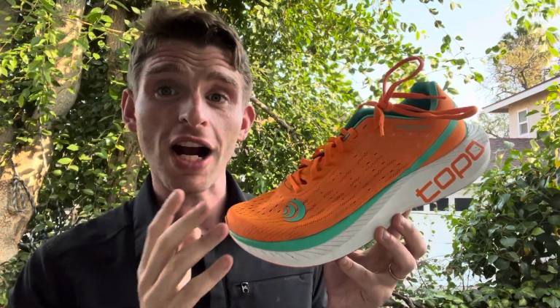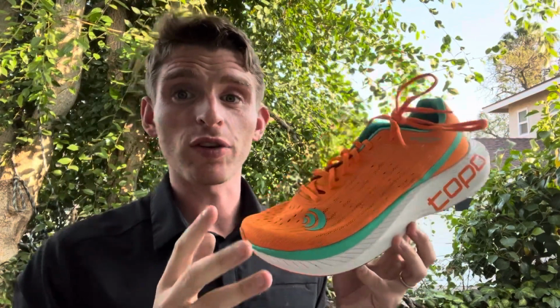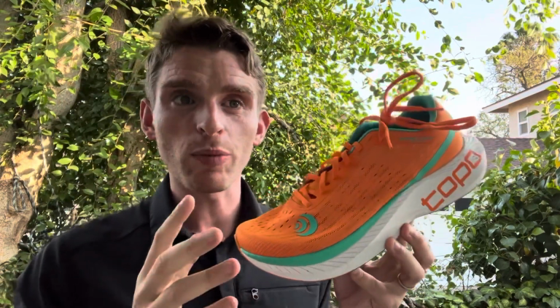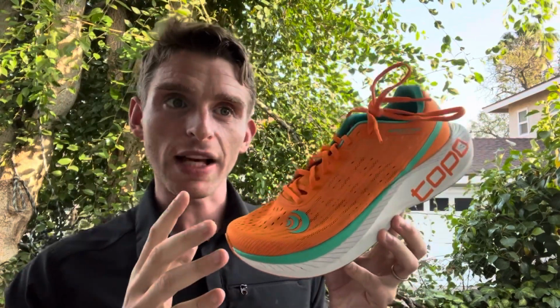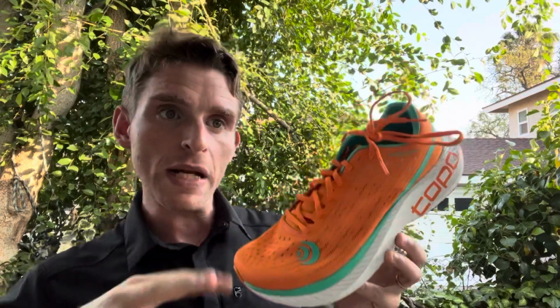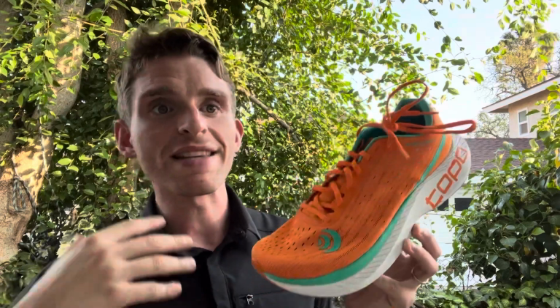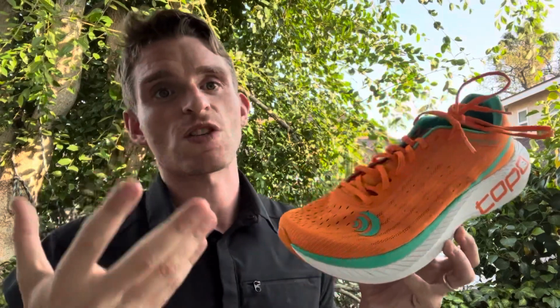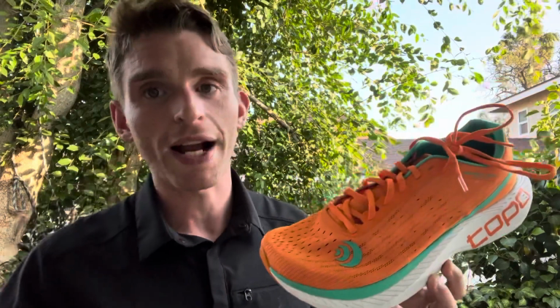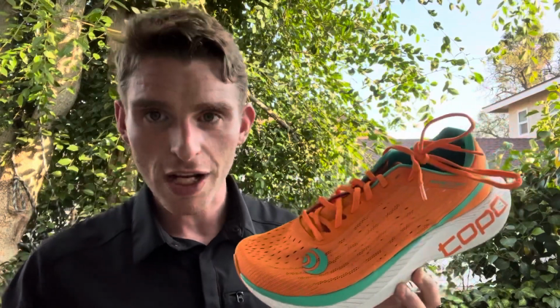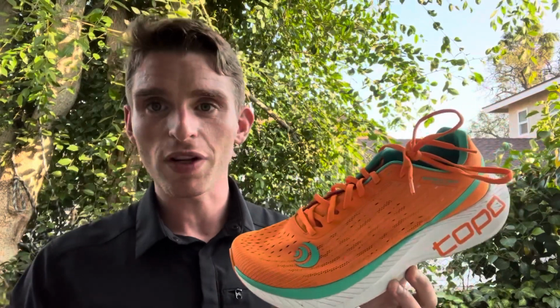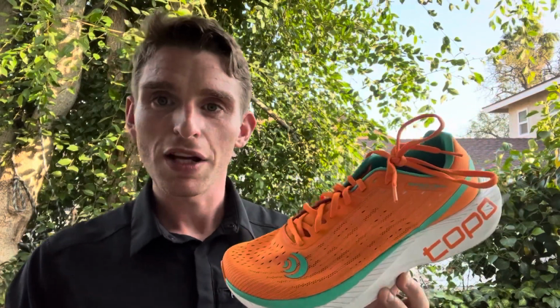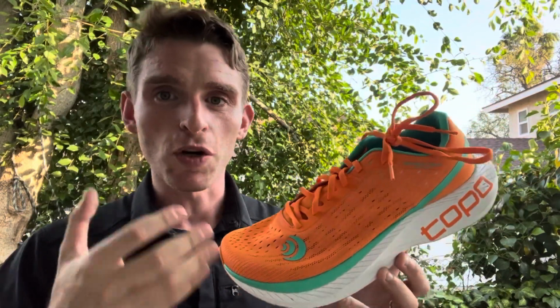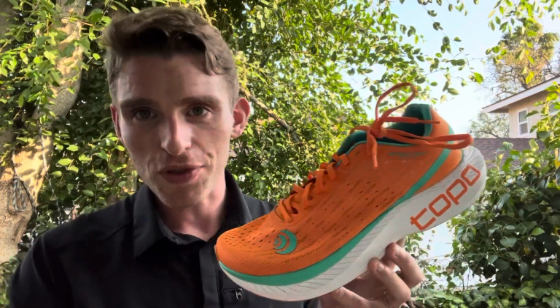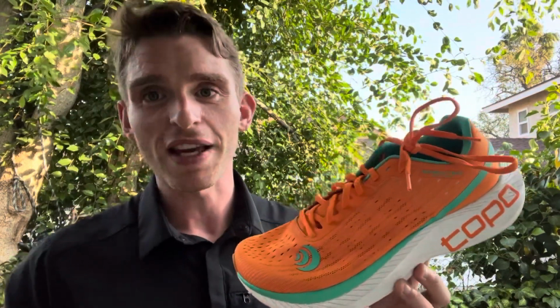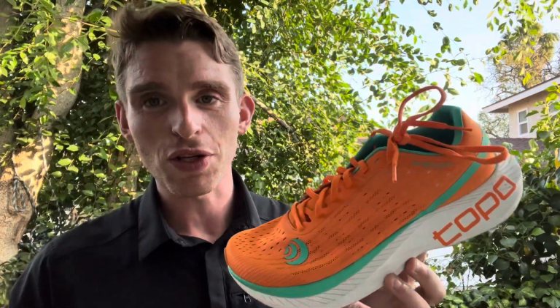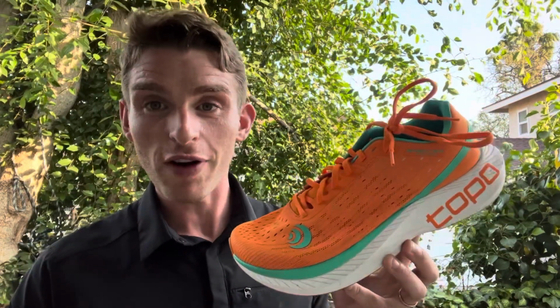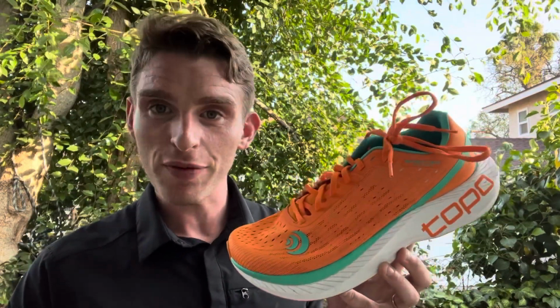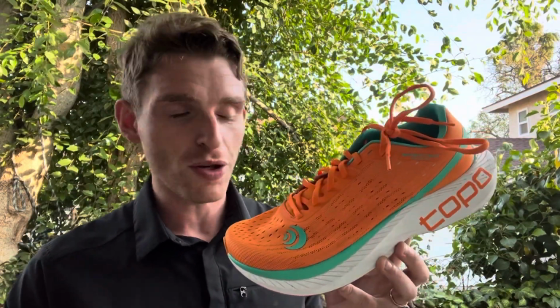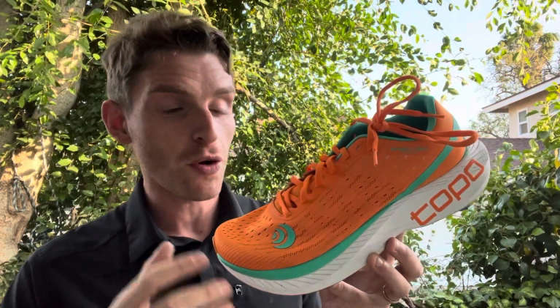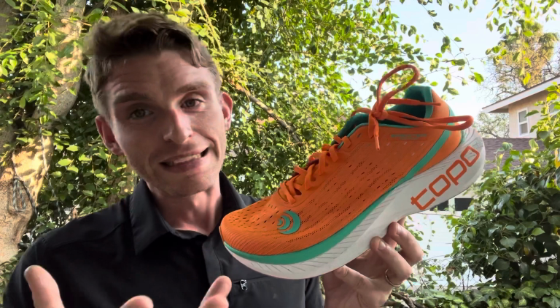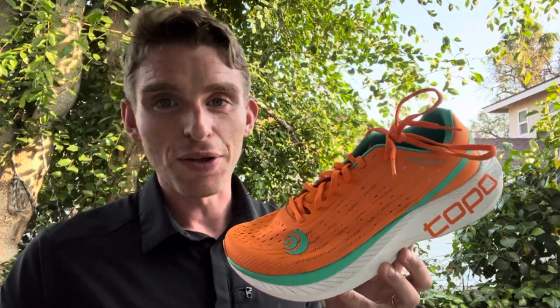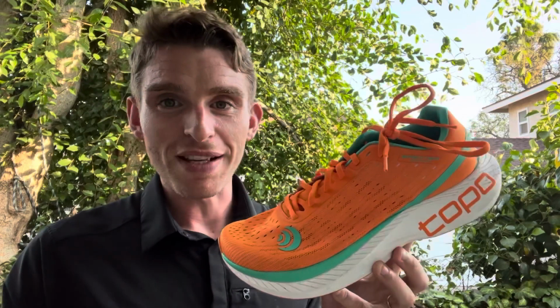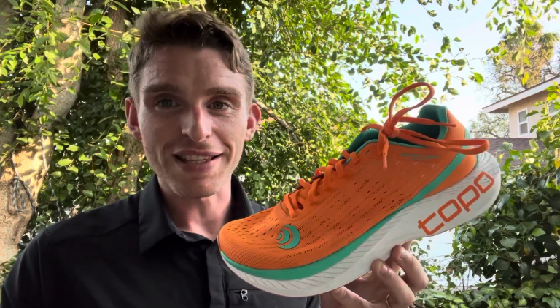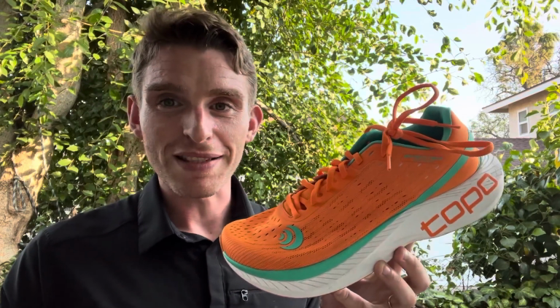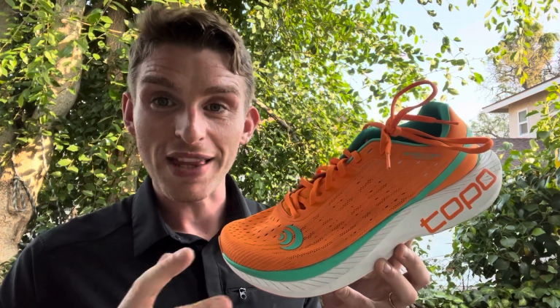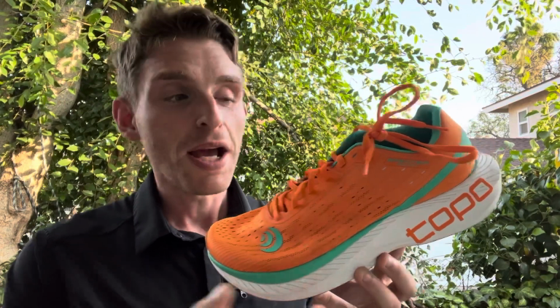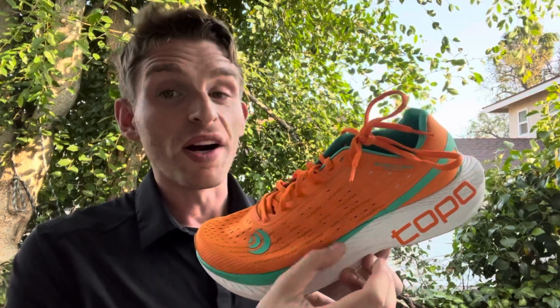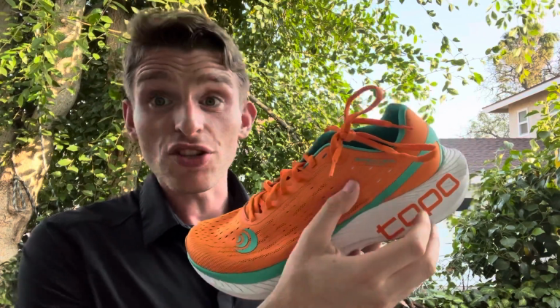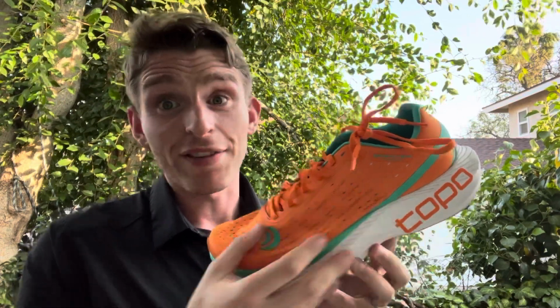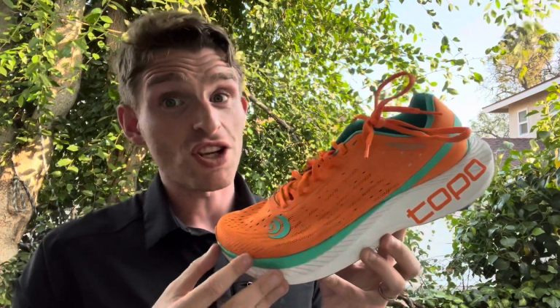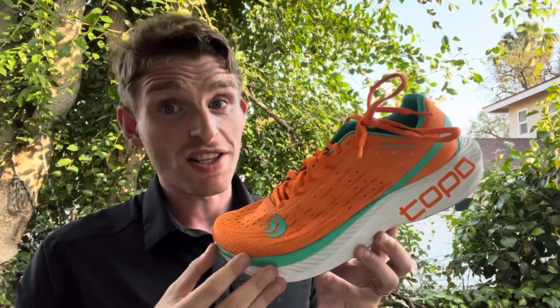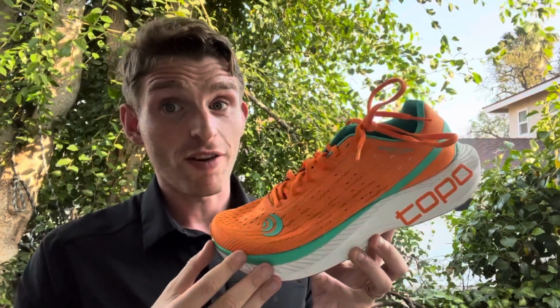They're kind of known for a little bit more of a minimalist-inspired type shoe. Tony Post is the ex-CEO of Vibram, so that makes sense that things would be that way, but they're definitely changing things up.